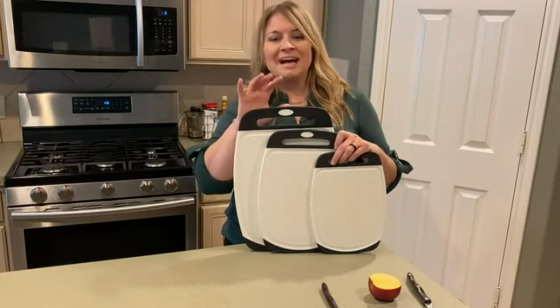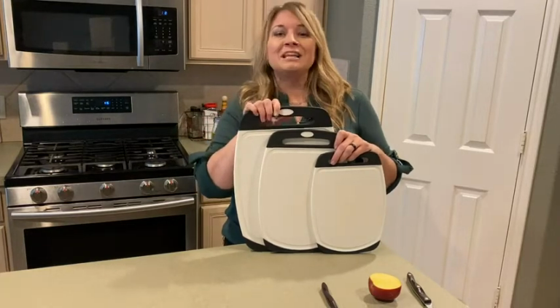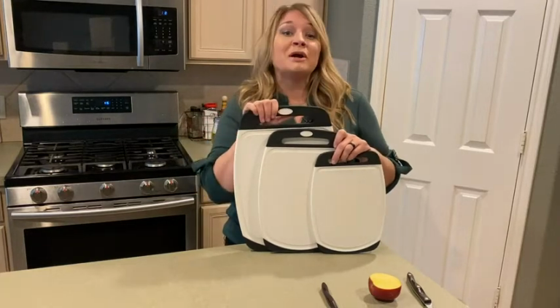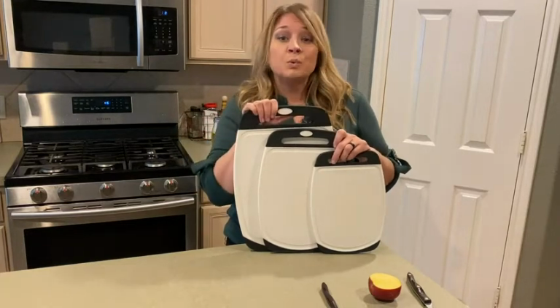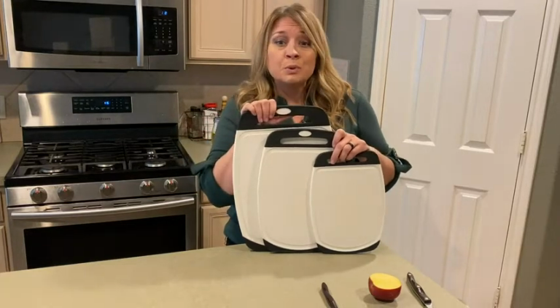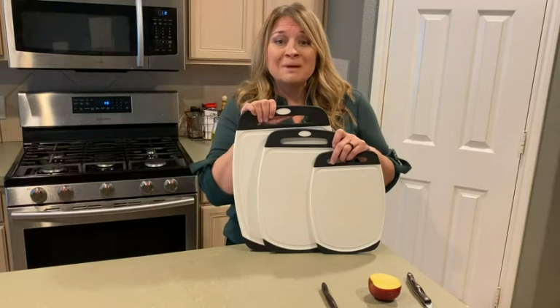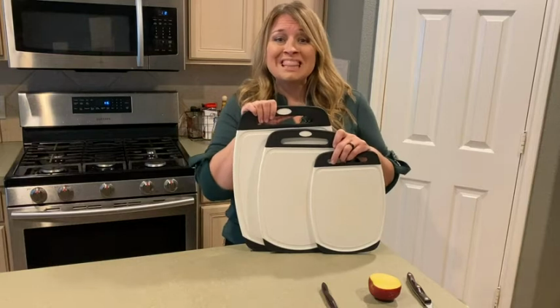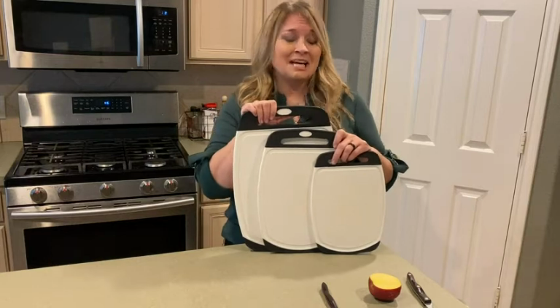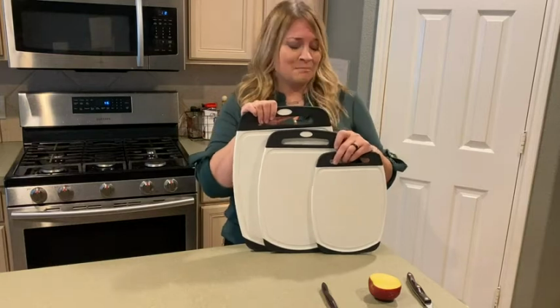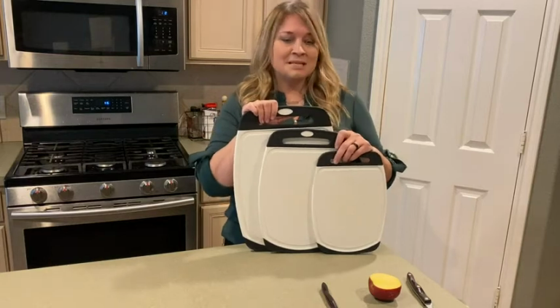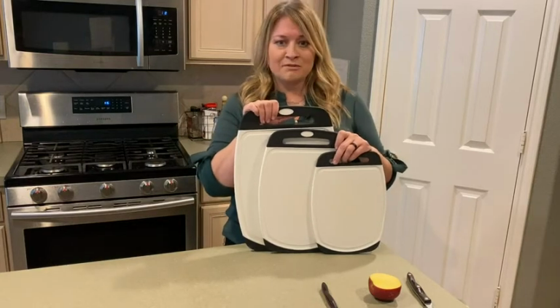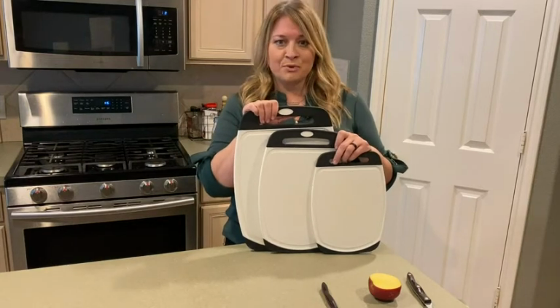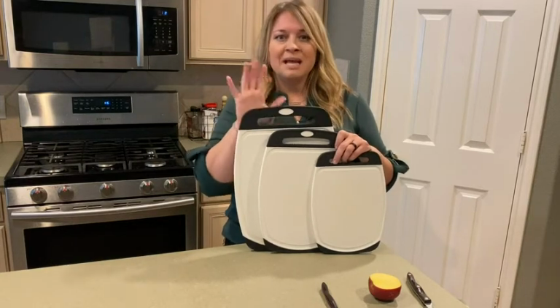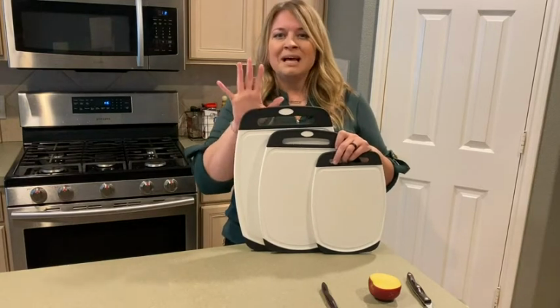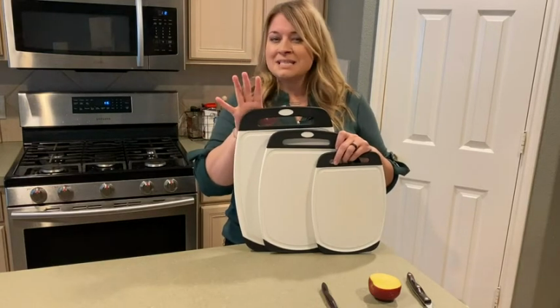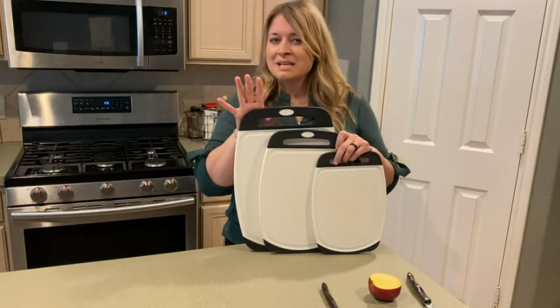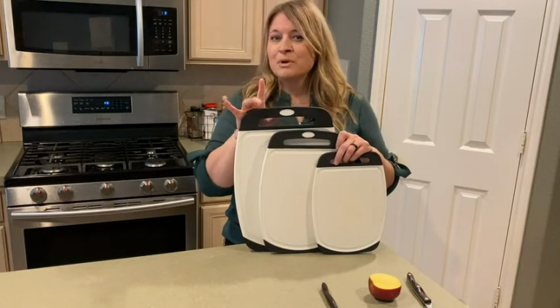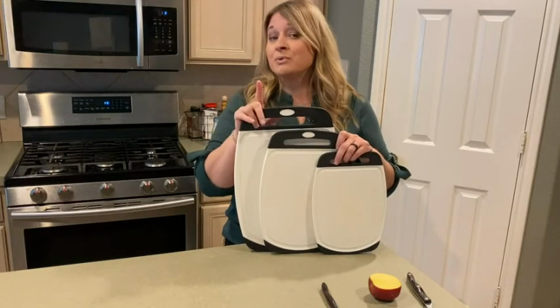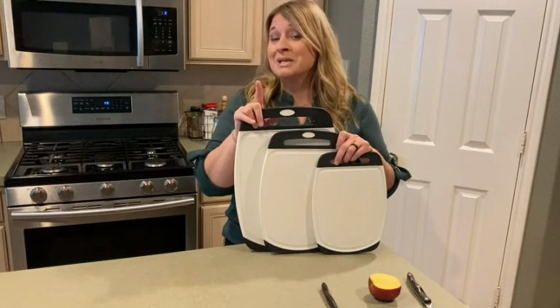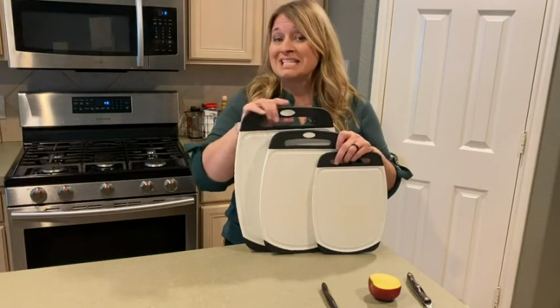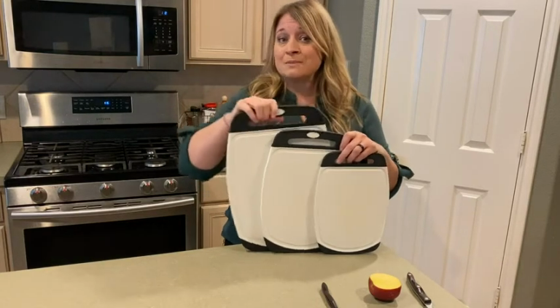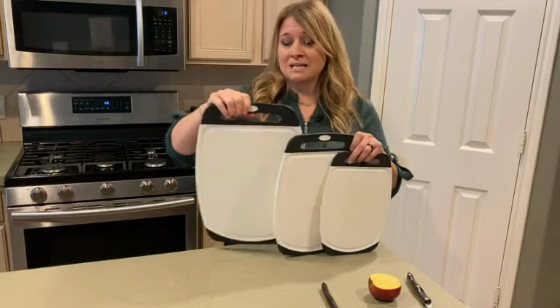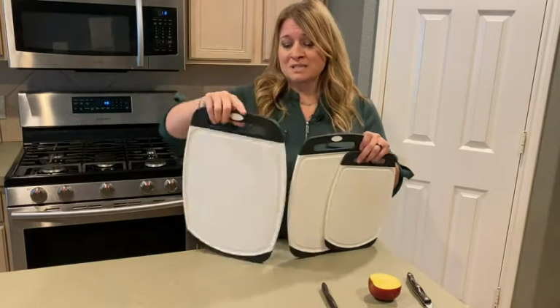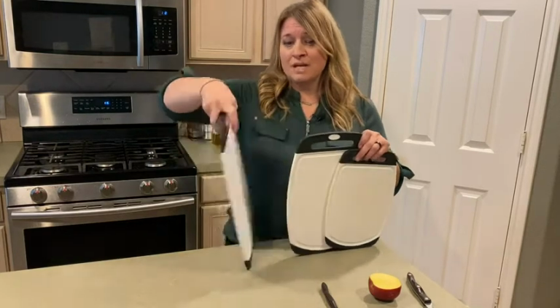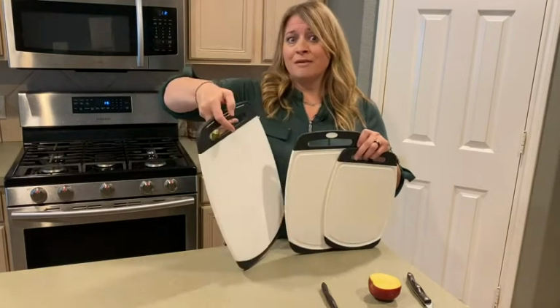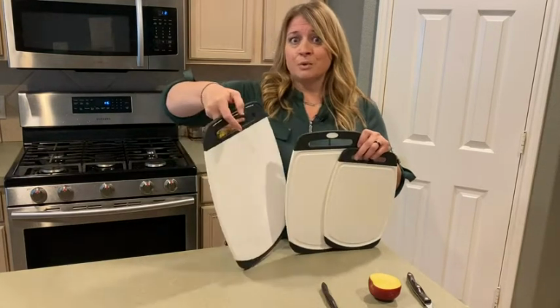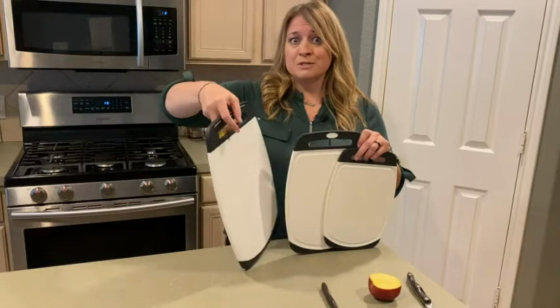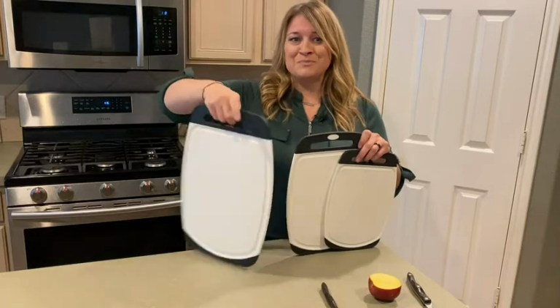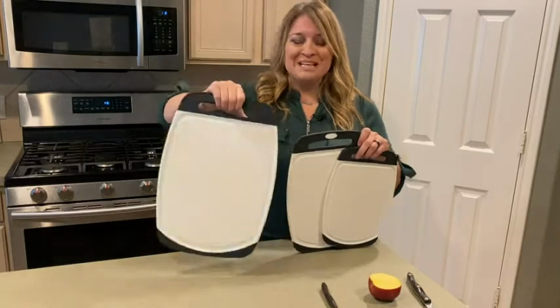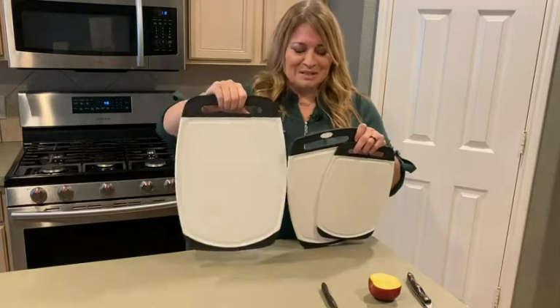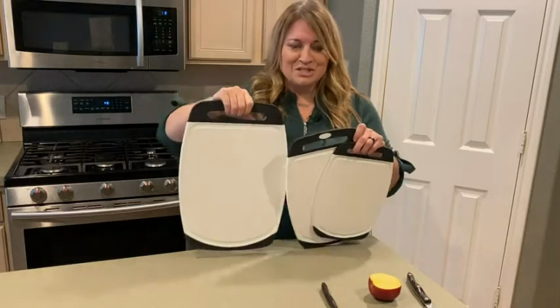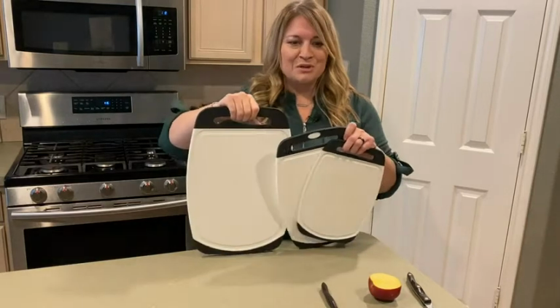I love my Gorilla Grip thick cutting set of three. It says set of three, but really you're getting six because they're reversible. So let me show you.